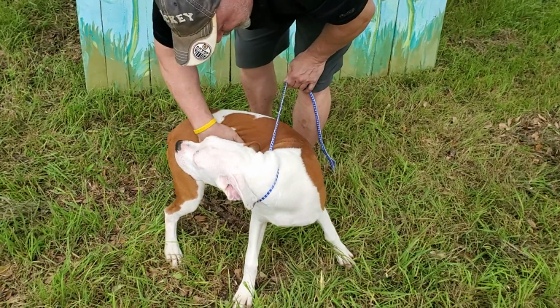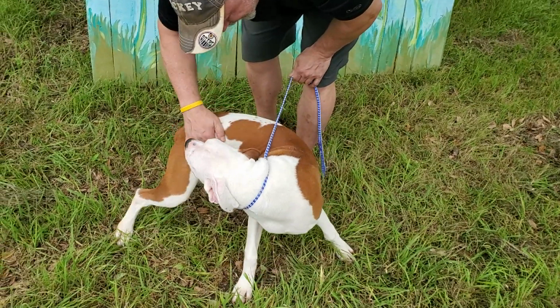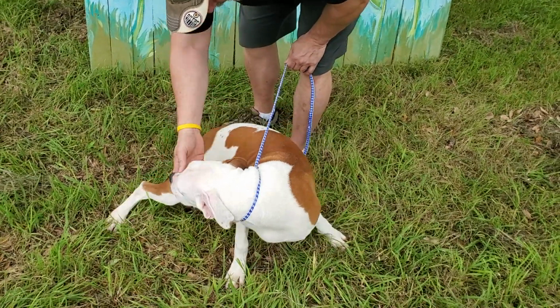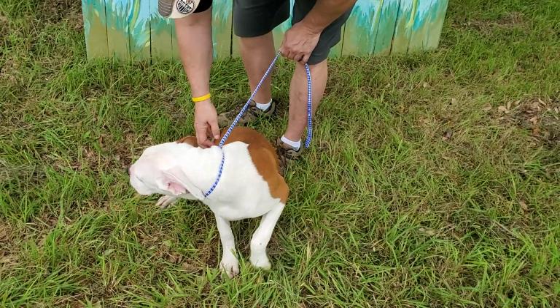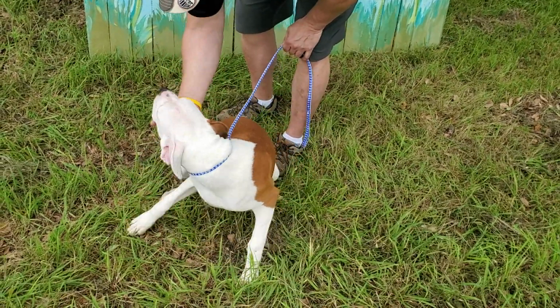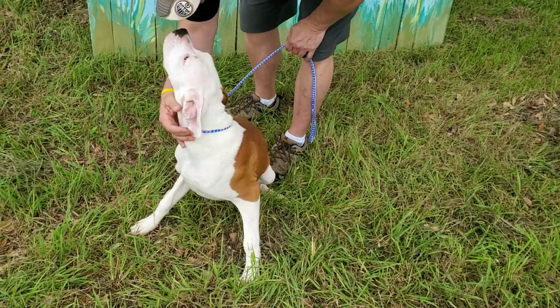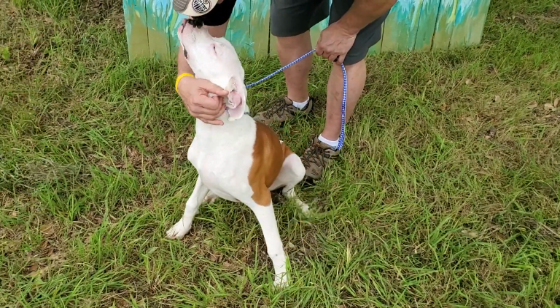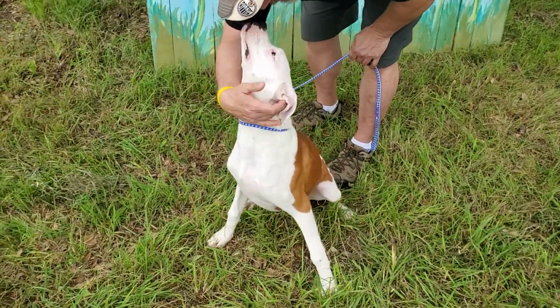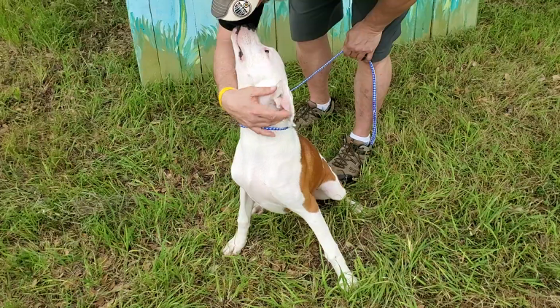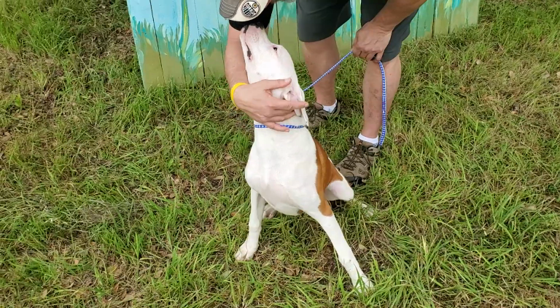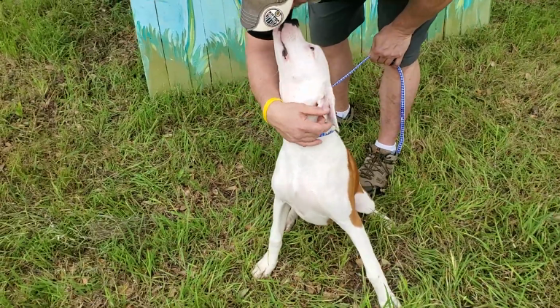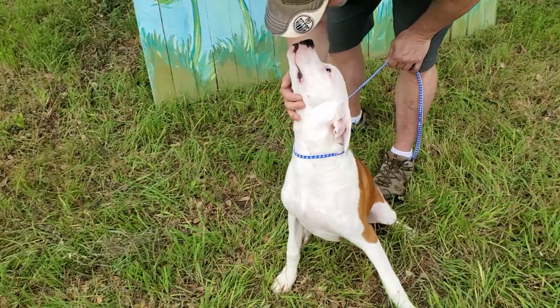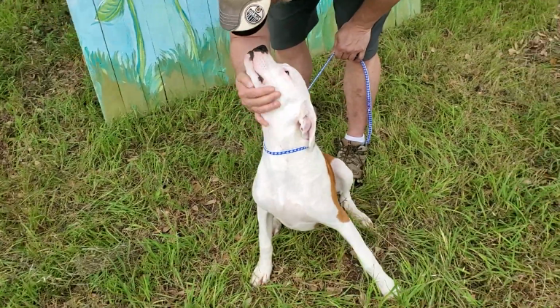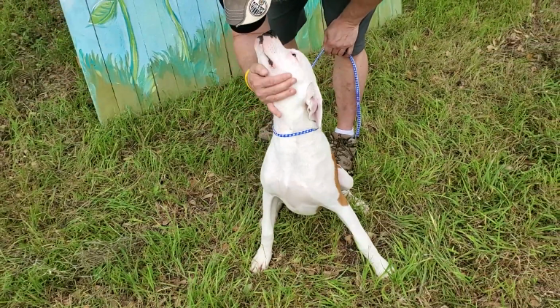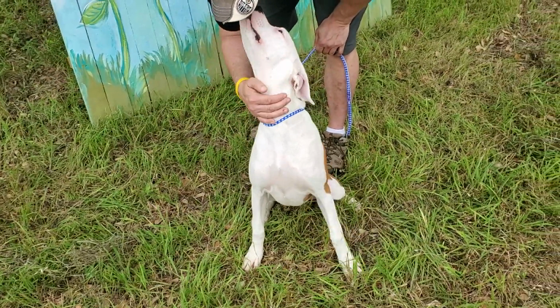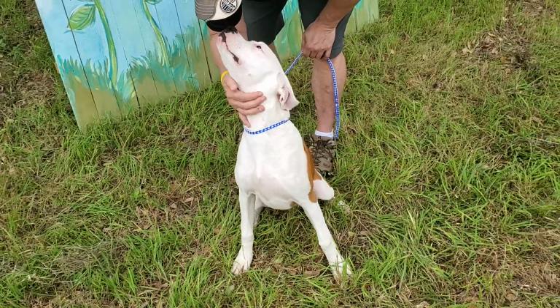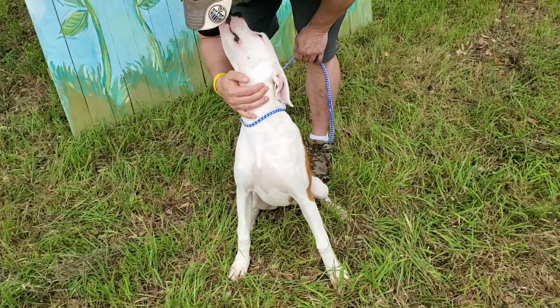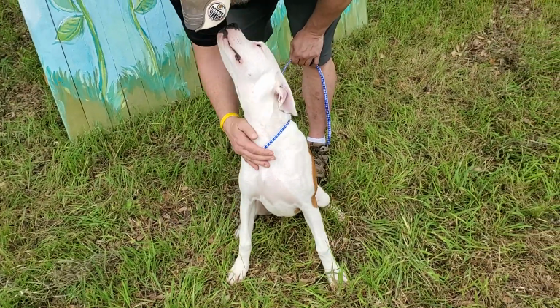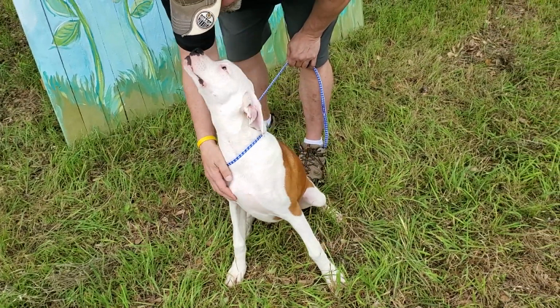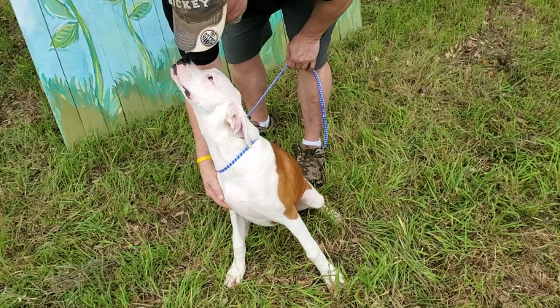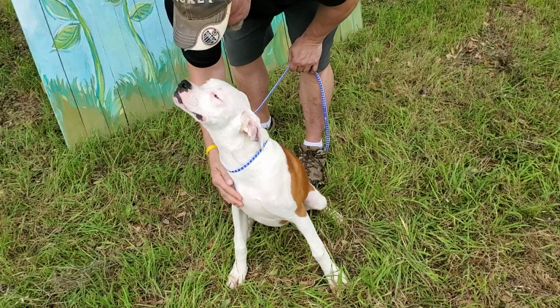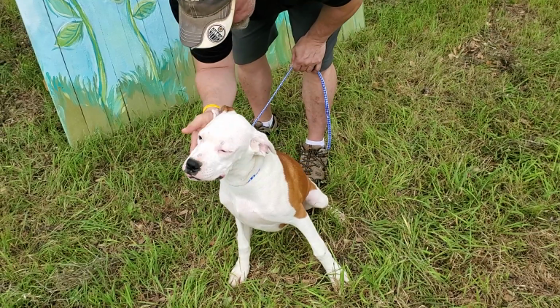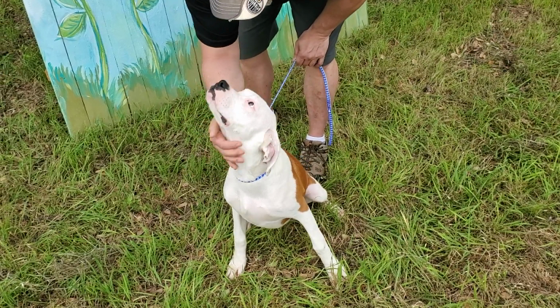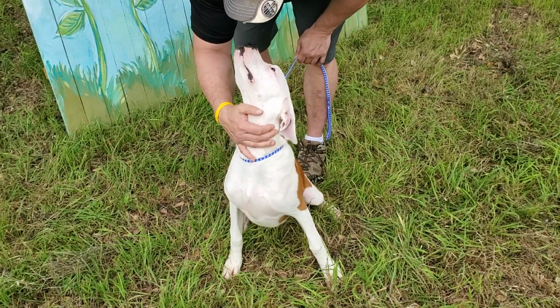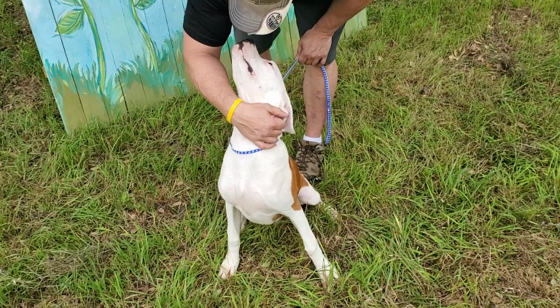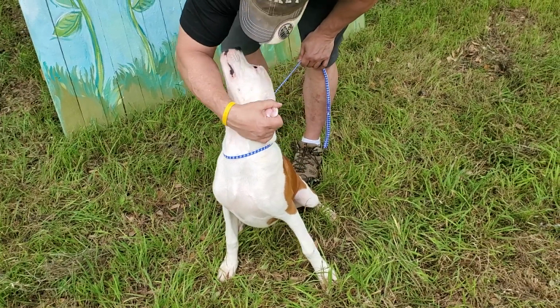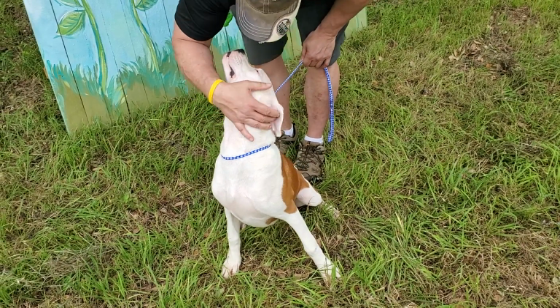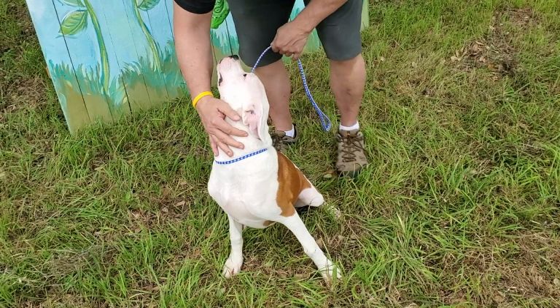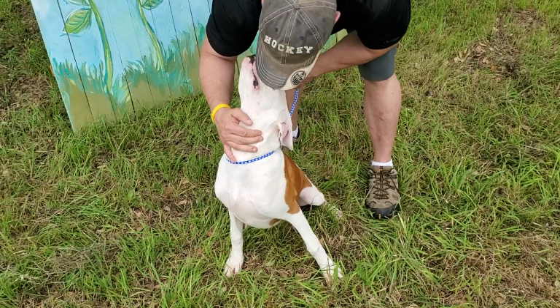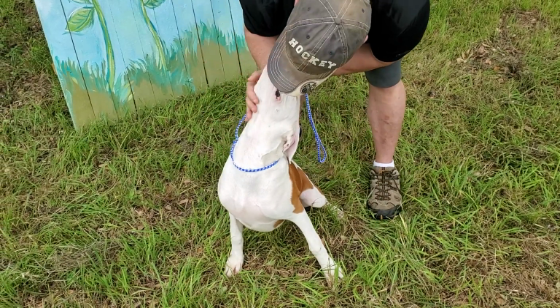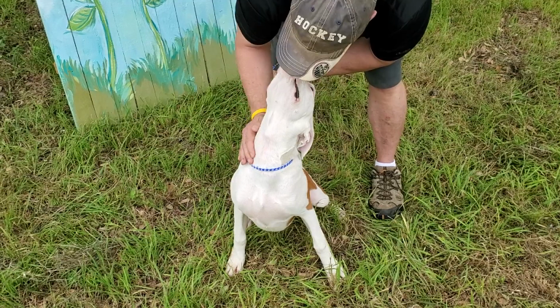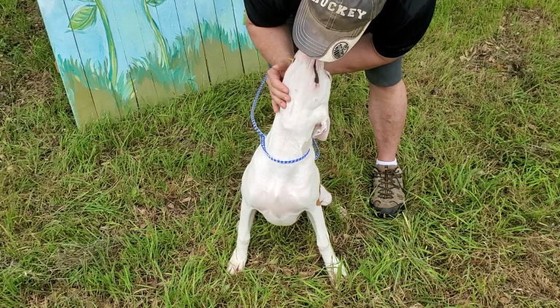She's got the bobtail already. She will be spayed — we will not let her out until she's spayed. She's going to be delivered to one of the wonderful states that we work with transporters for, or we can find her an adoptable home here in Texas.